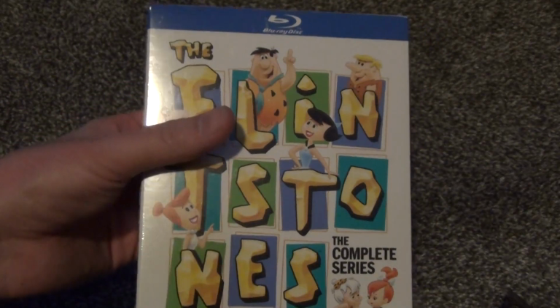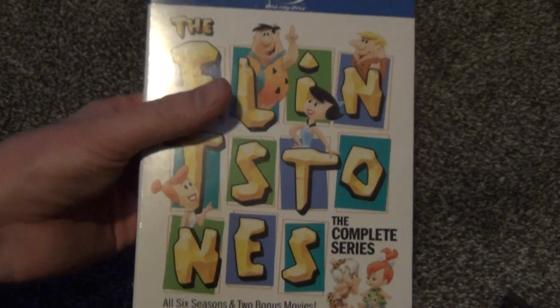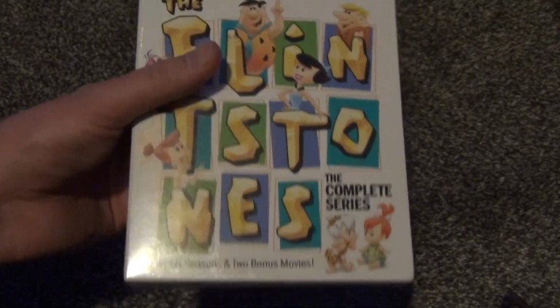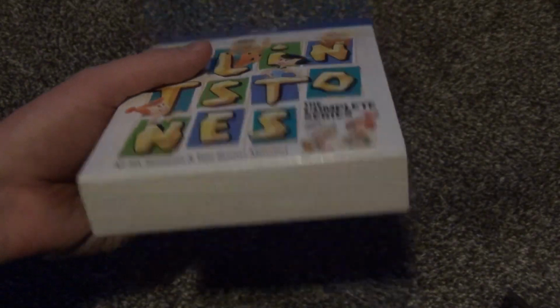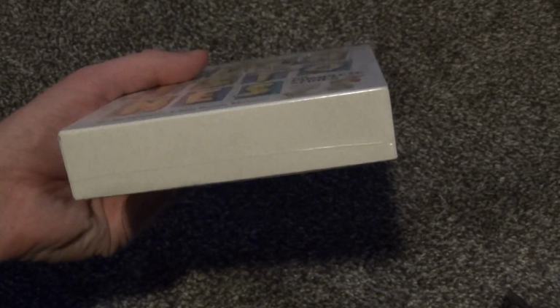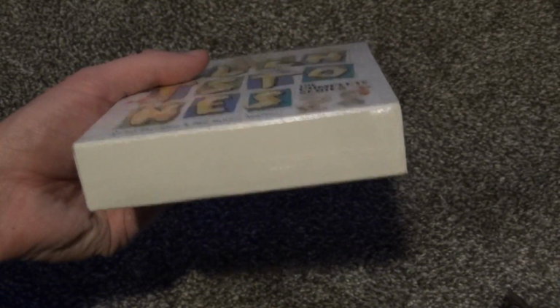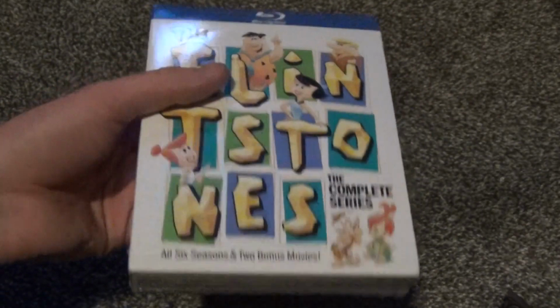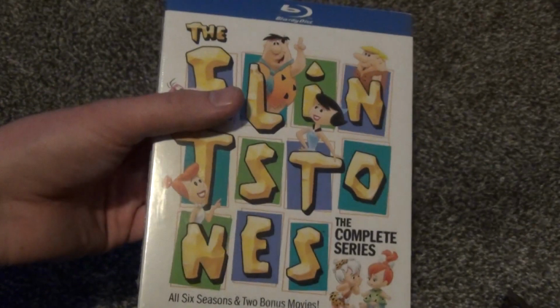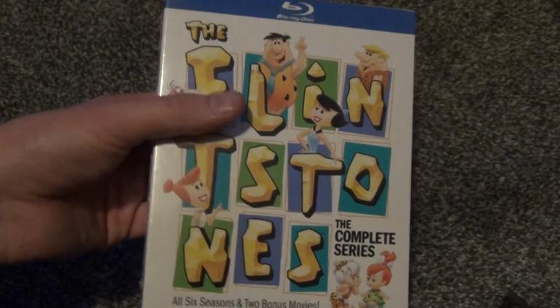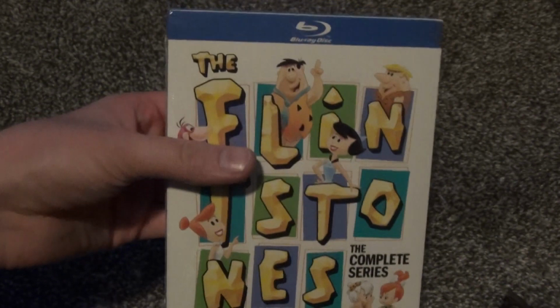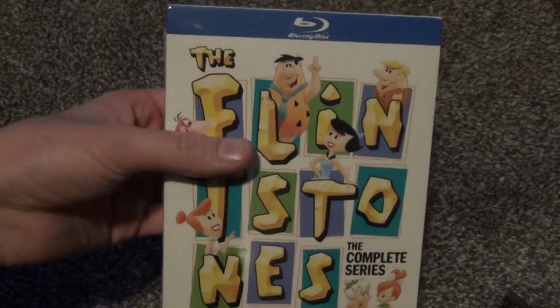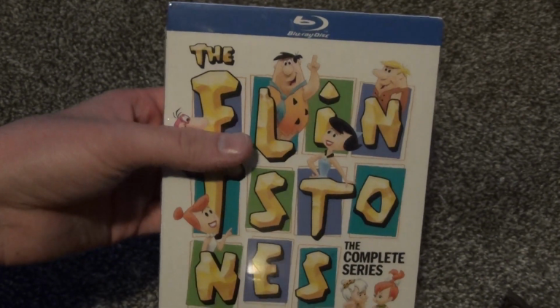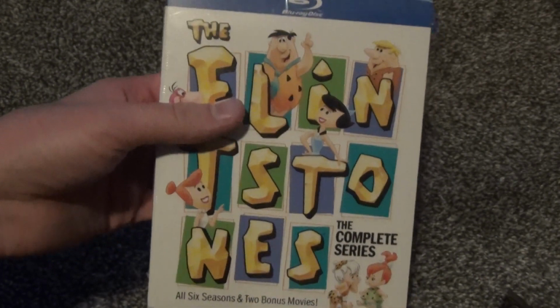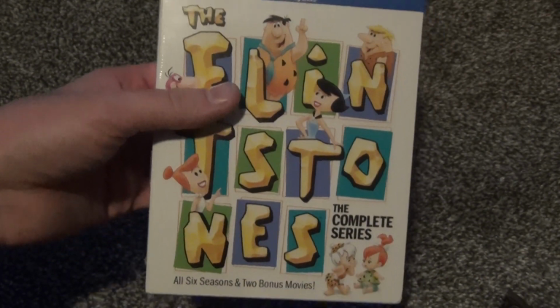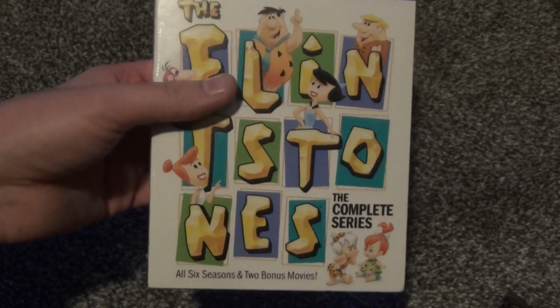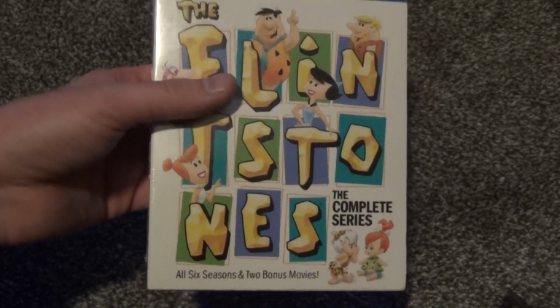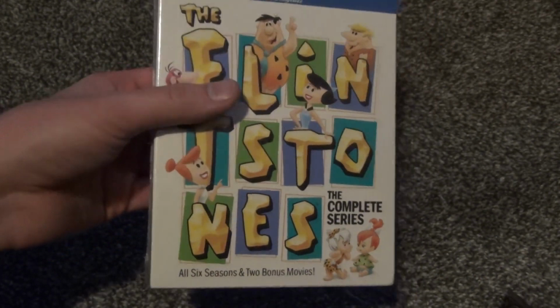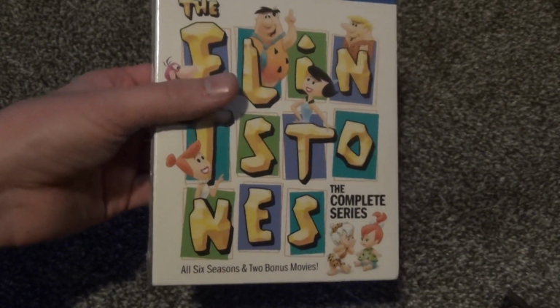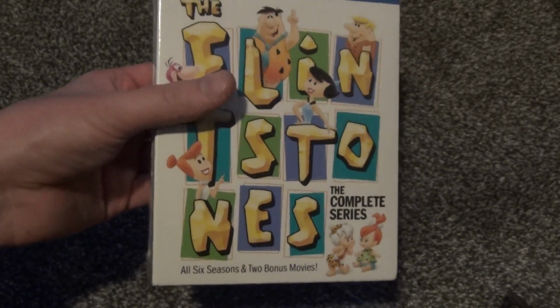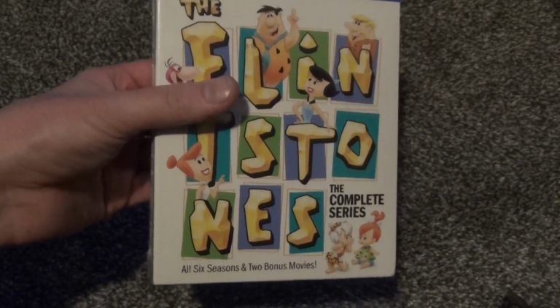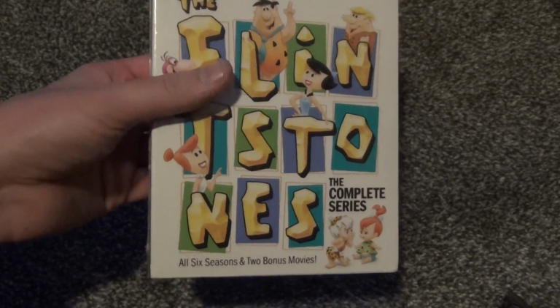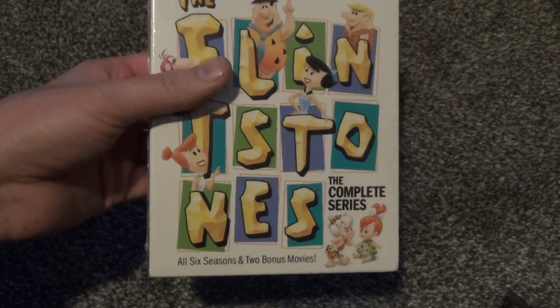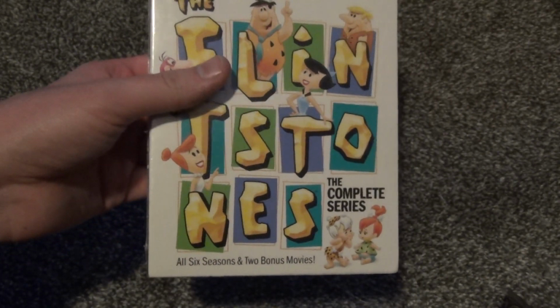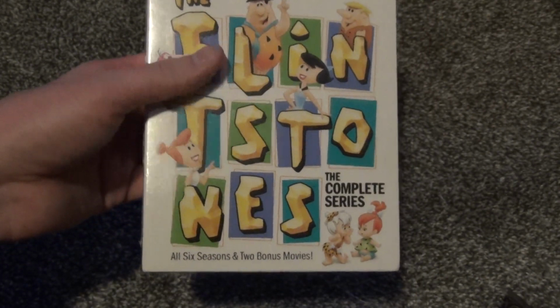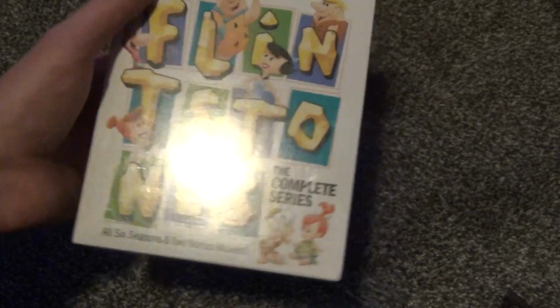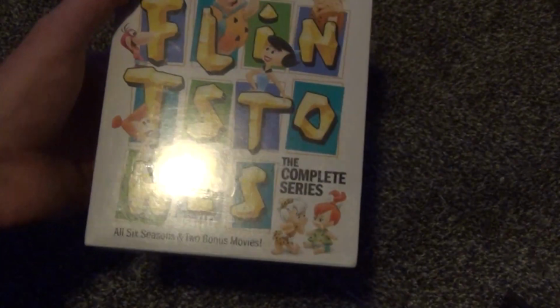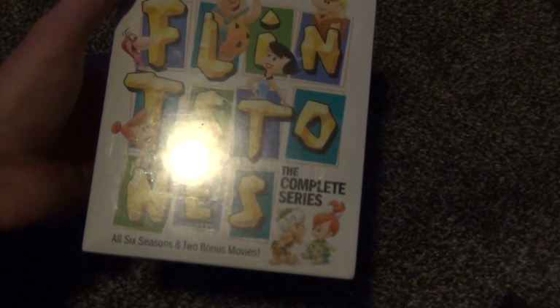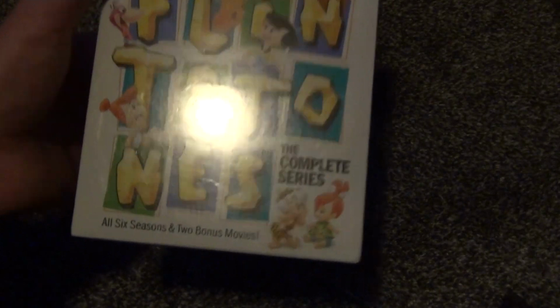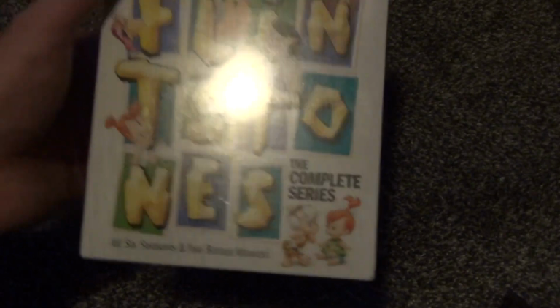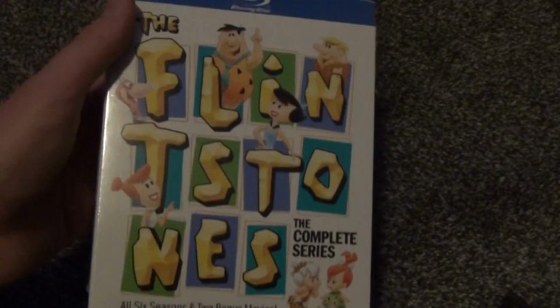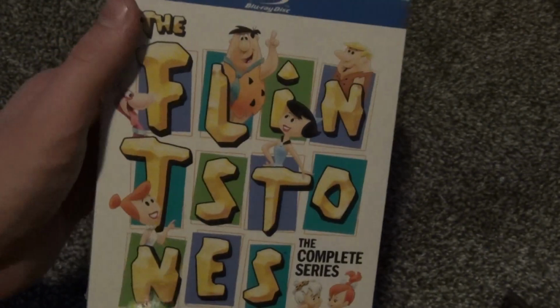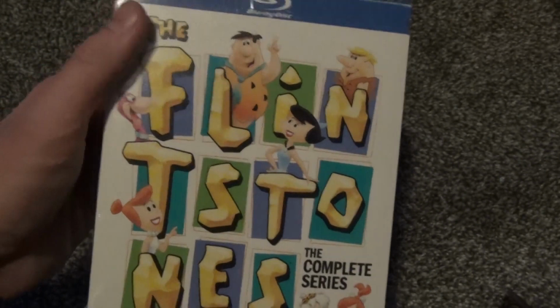Of course, it's an old show, so it's one of those that I wouldn't think you need to have in high definition, but I guess if you can, why not? I think it's kind of cool.